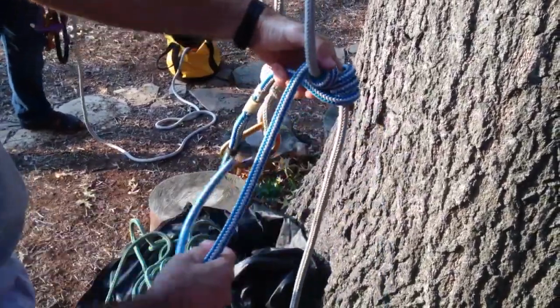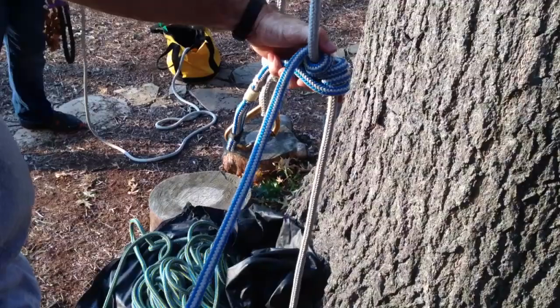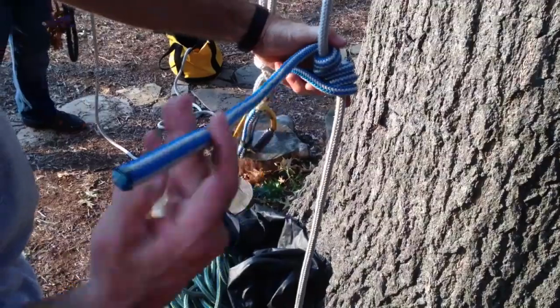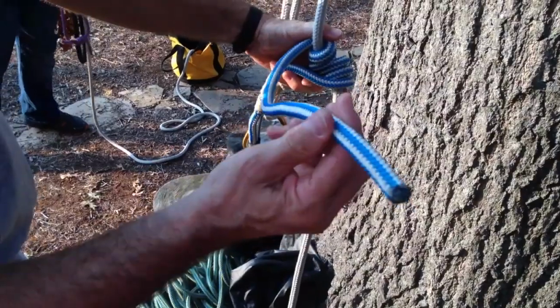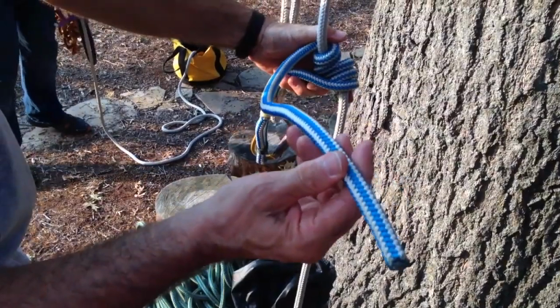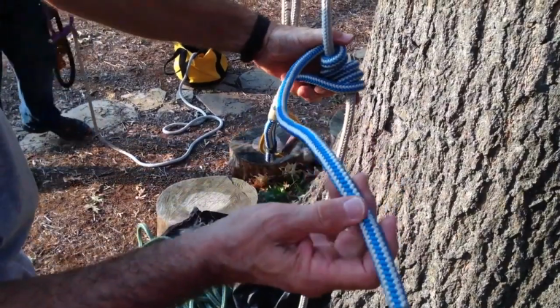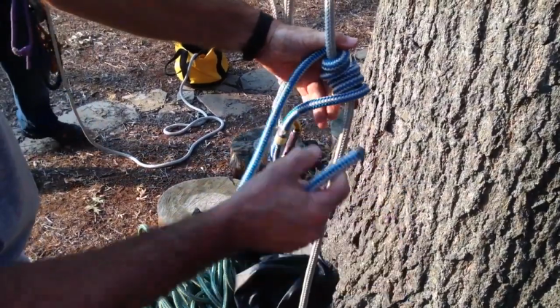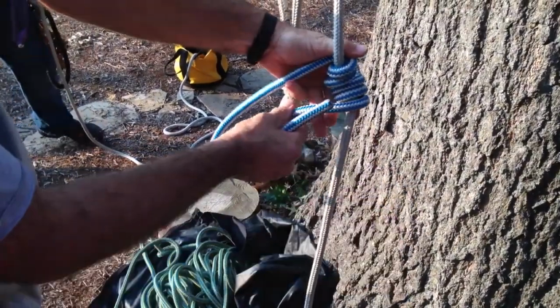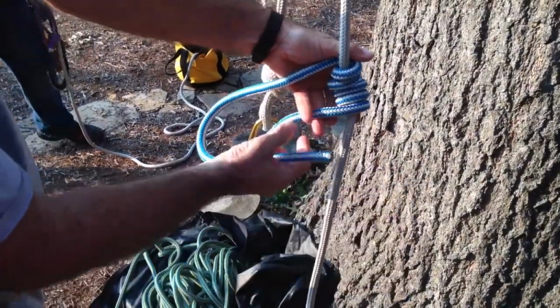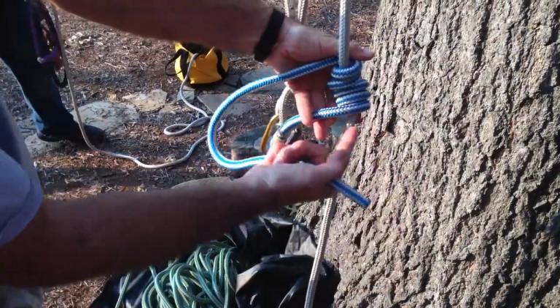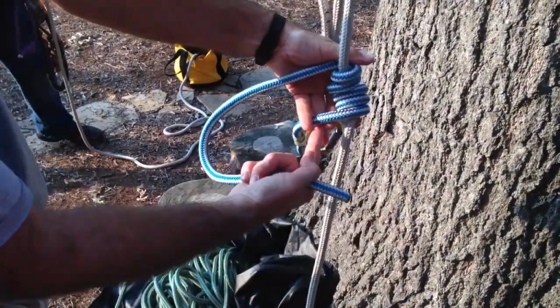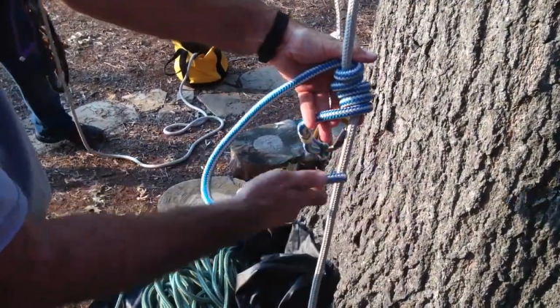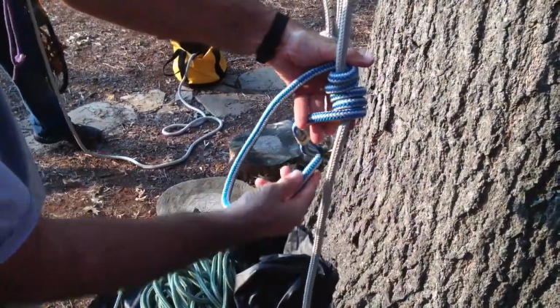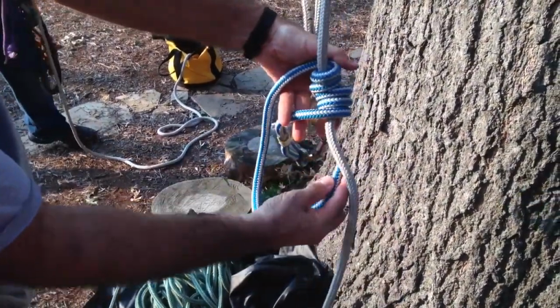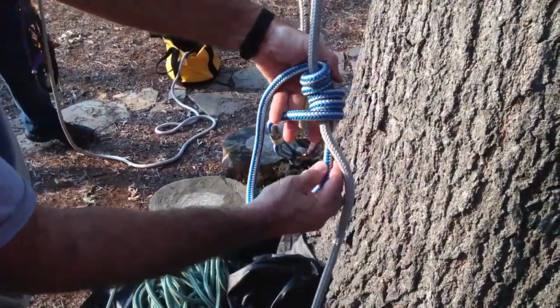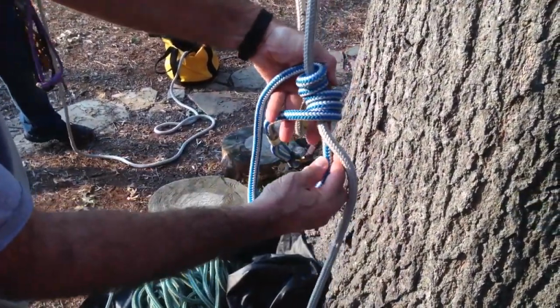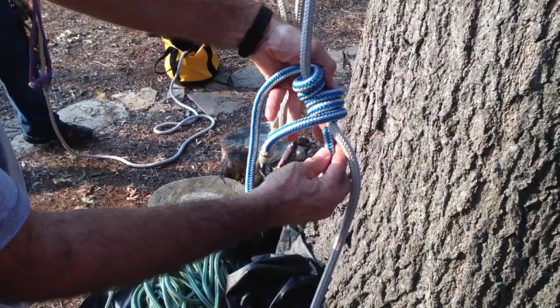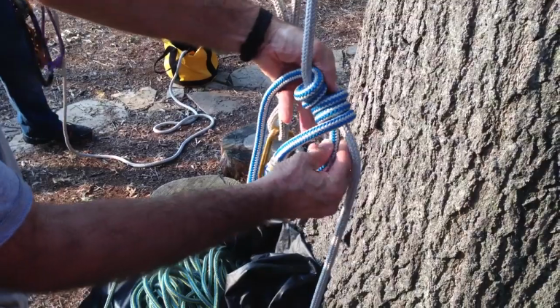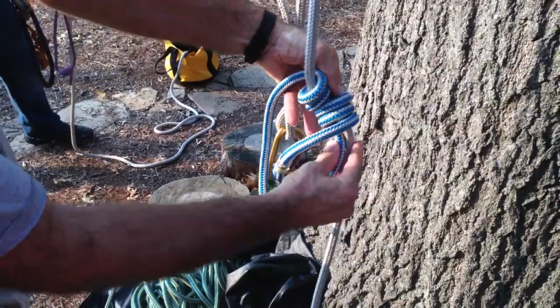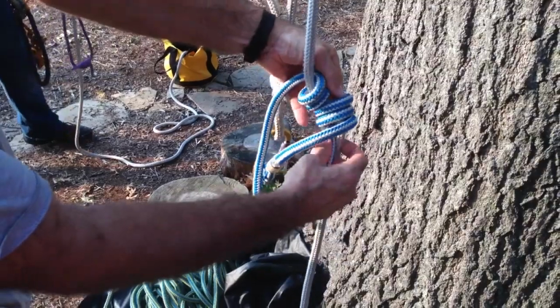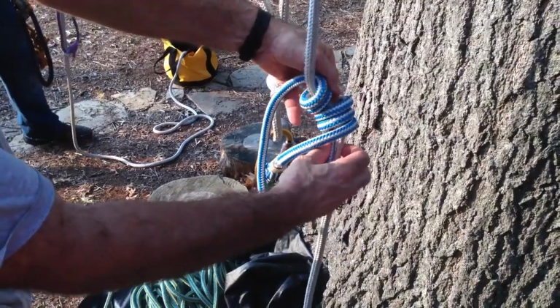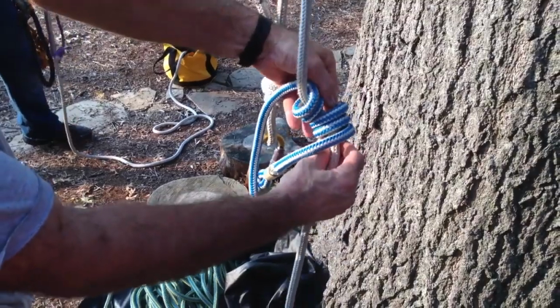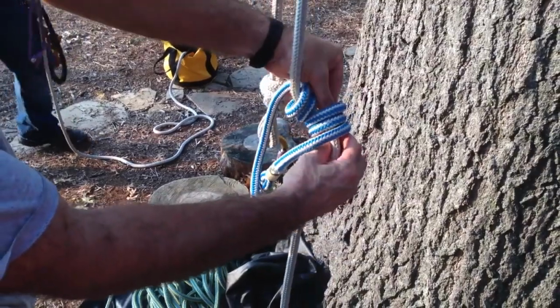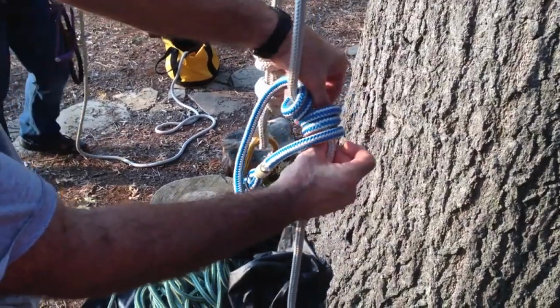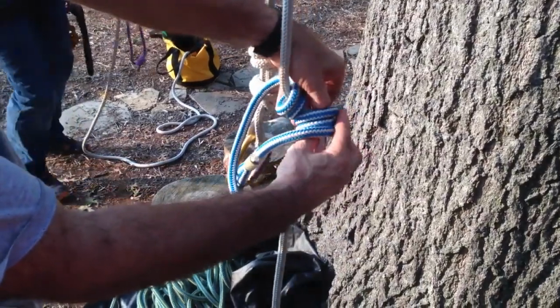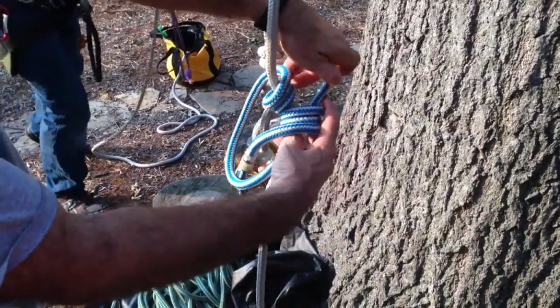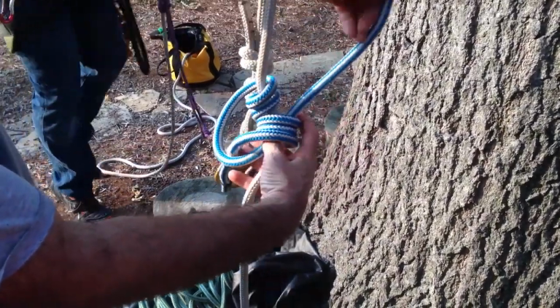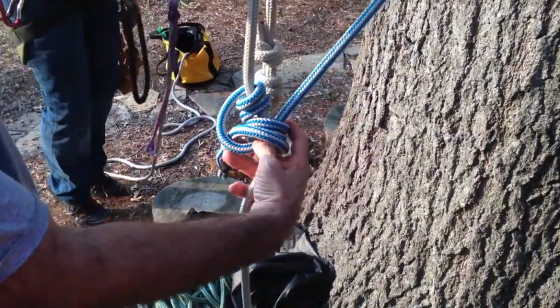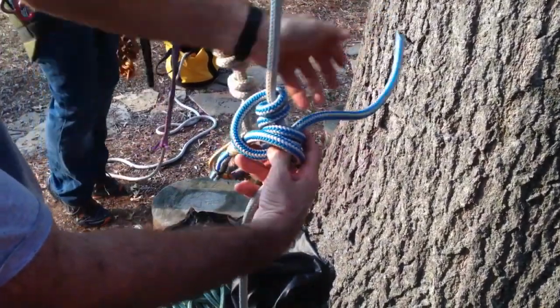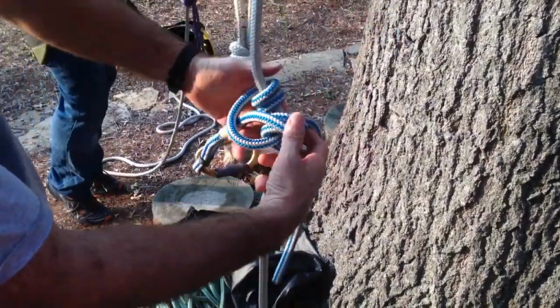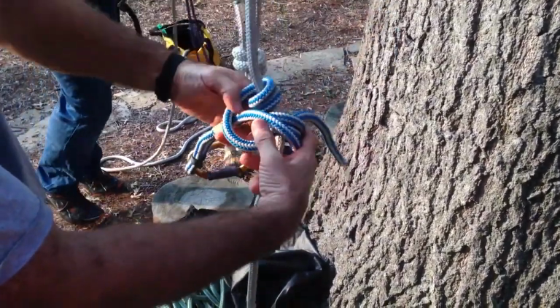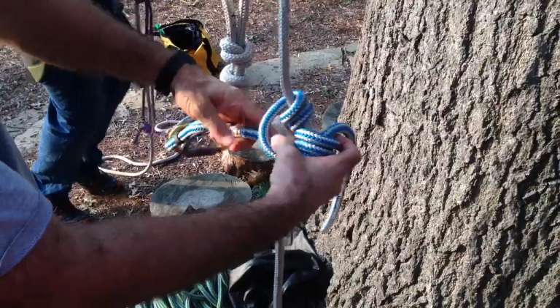And then I take the end of the rope, come down past the bridge, and basically replace my finger. So I'm going up through the bottom most three coils, like this.